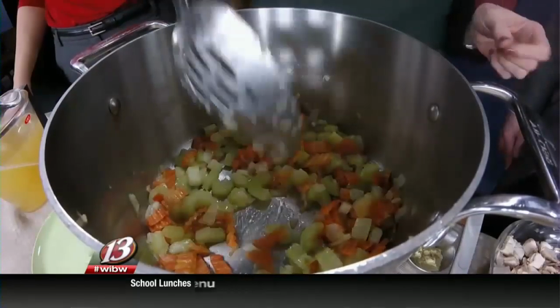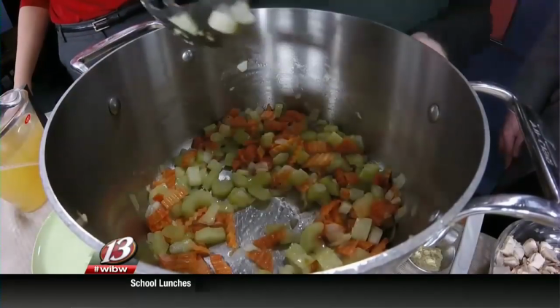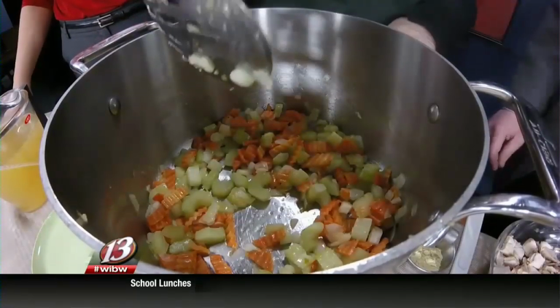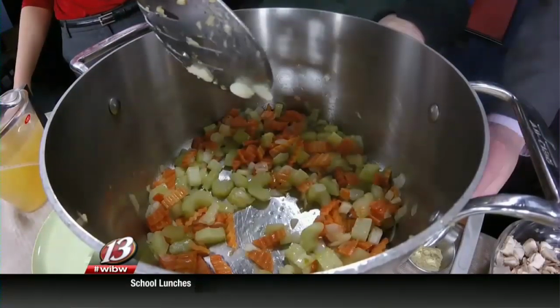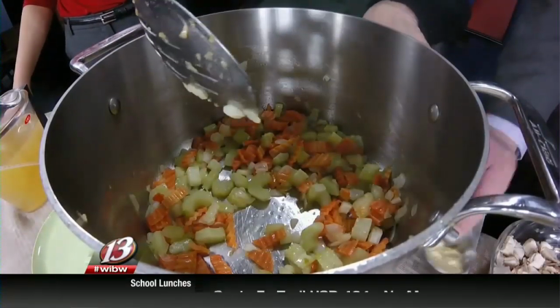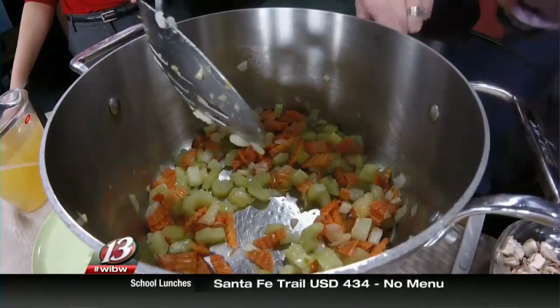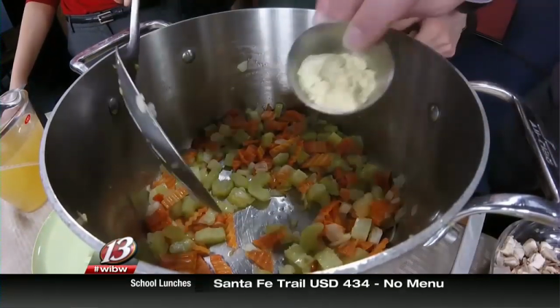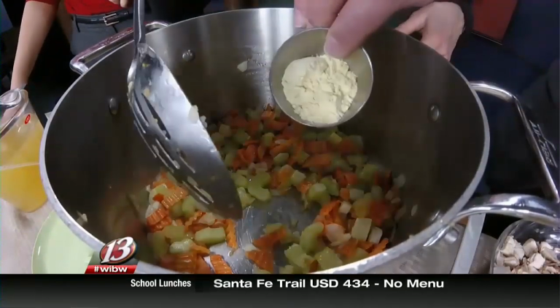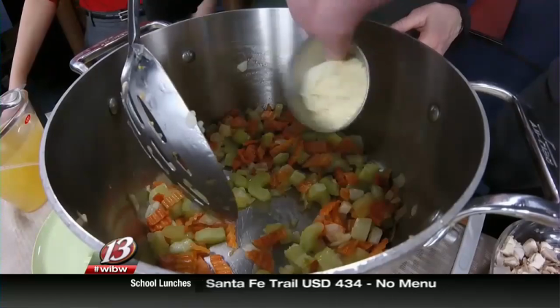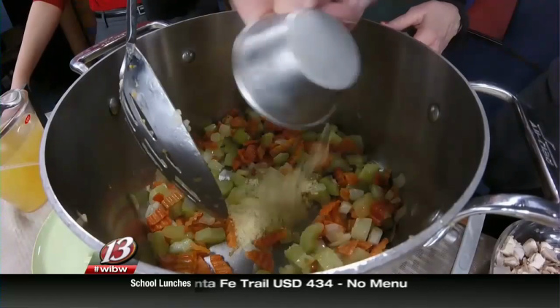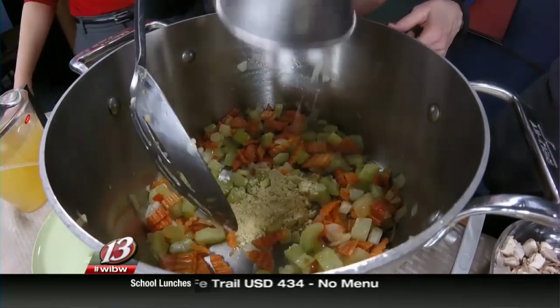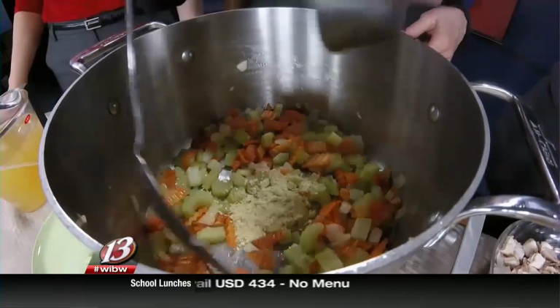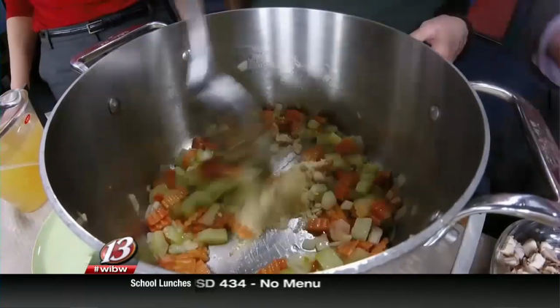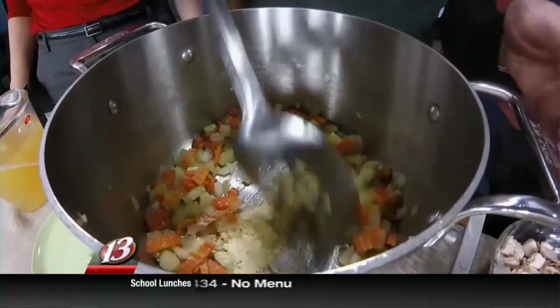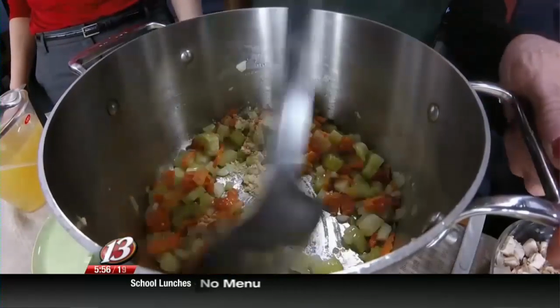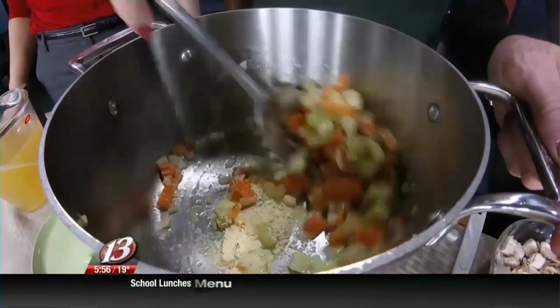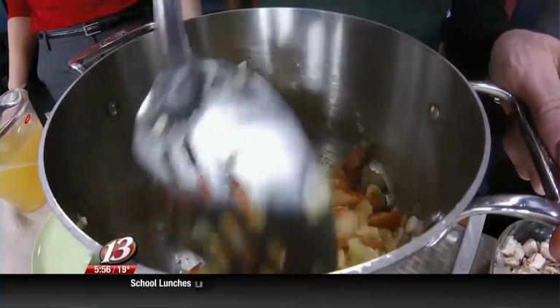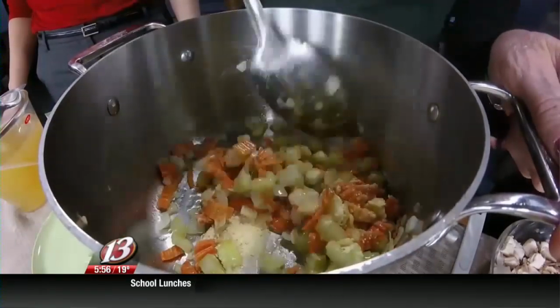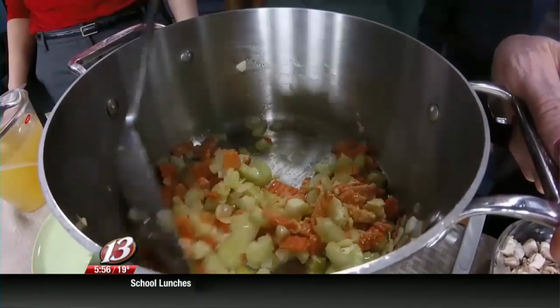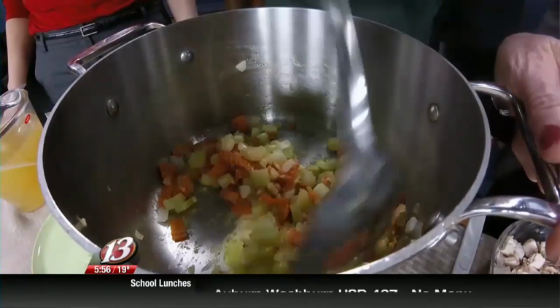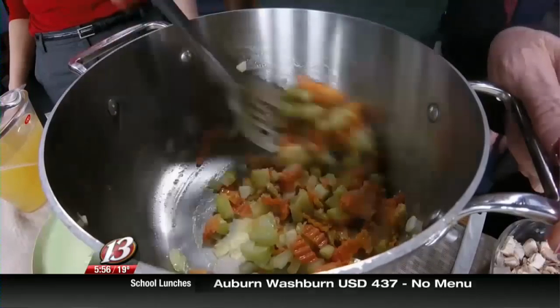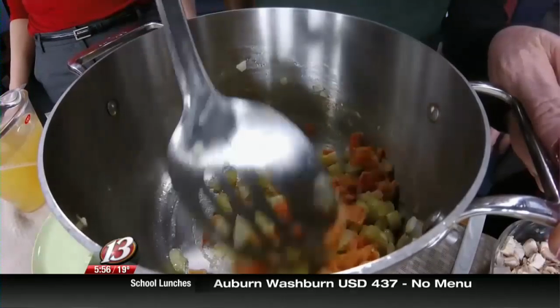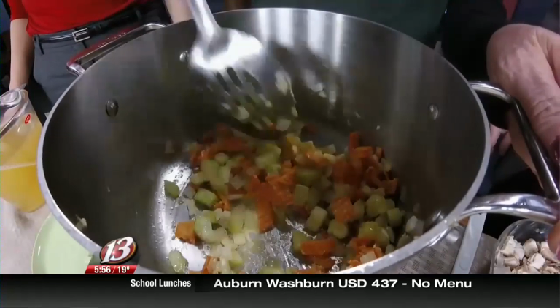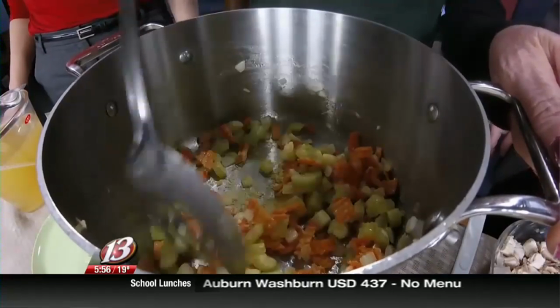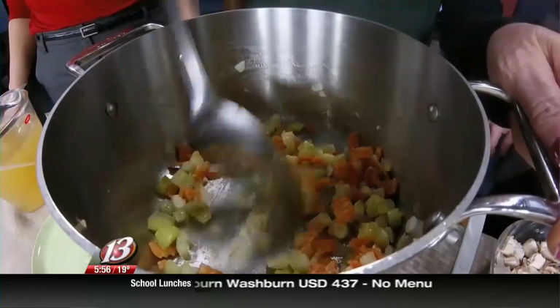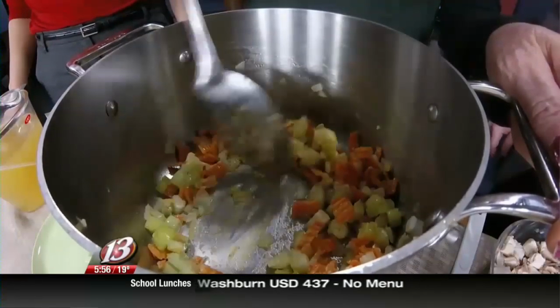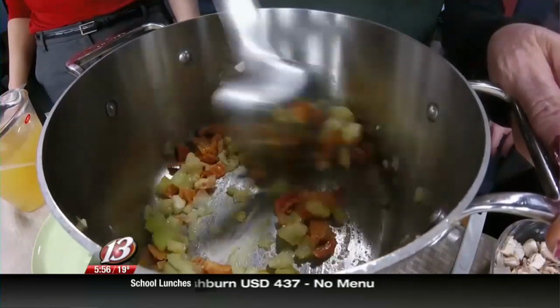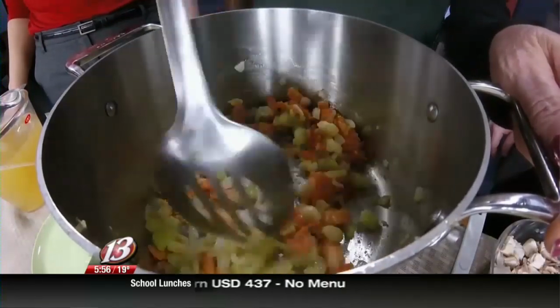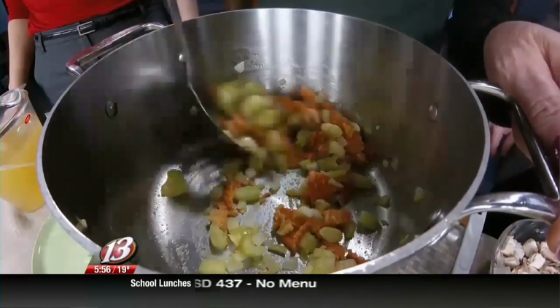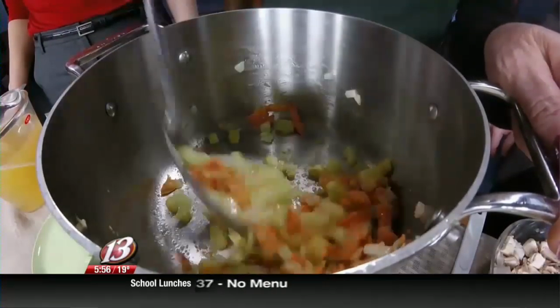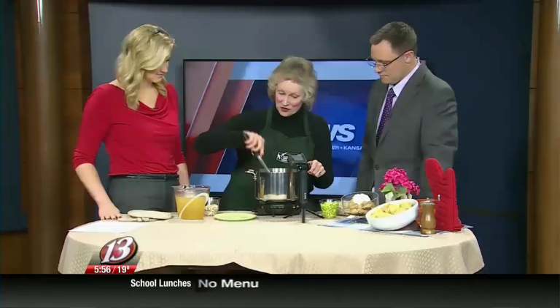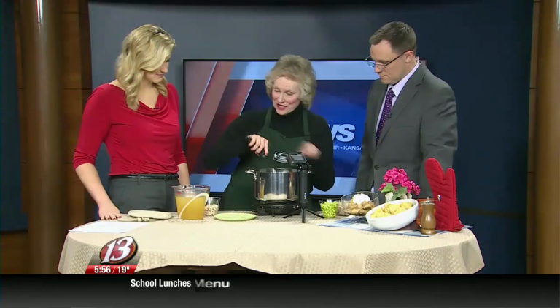Now what we're going to do — you have the soy flour blend there — we're just going to add one tablespoon of that. That is going to help to thicken it a little bit as we go along. So we just stir that in, and then we're going to add the rest of our ingredients.